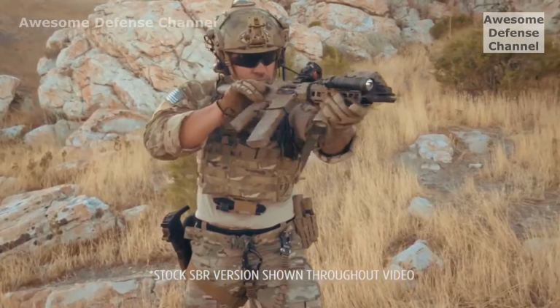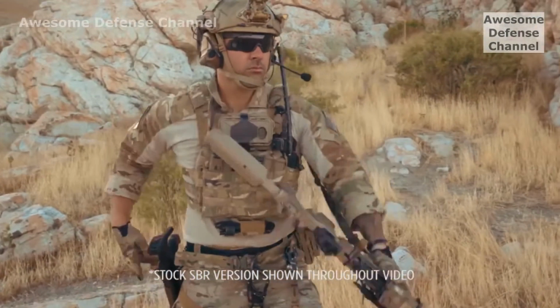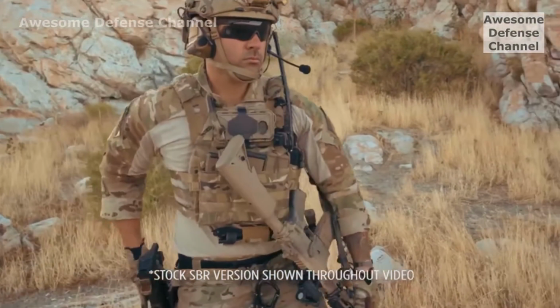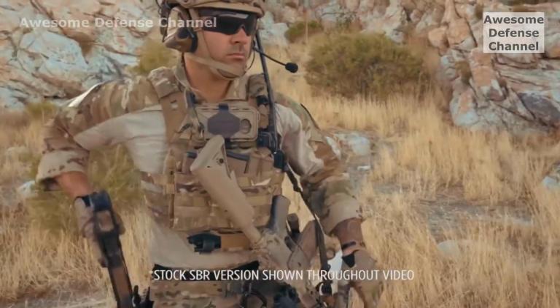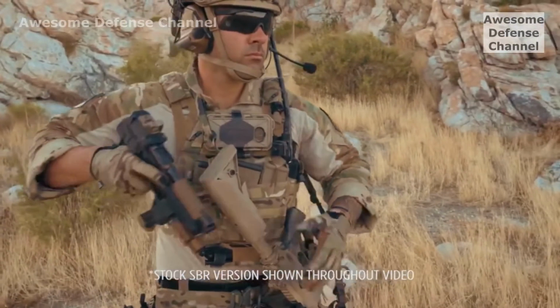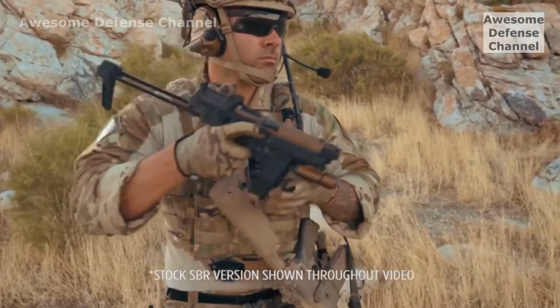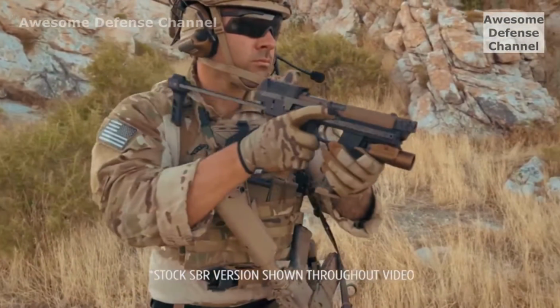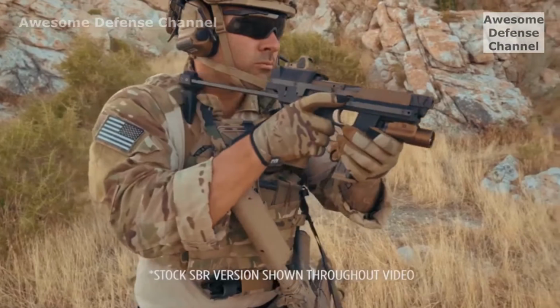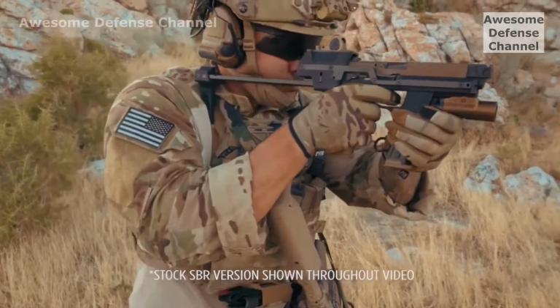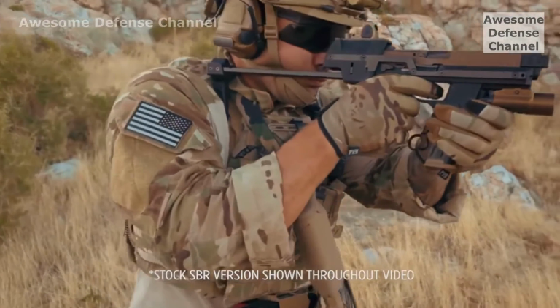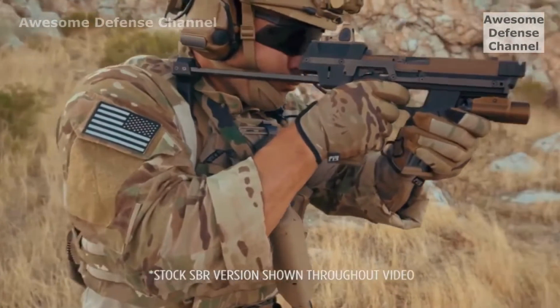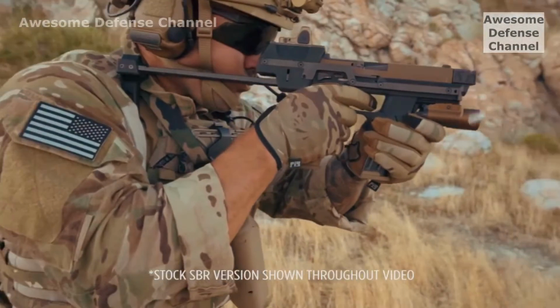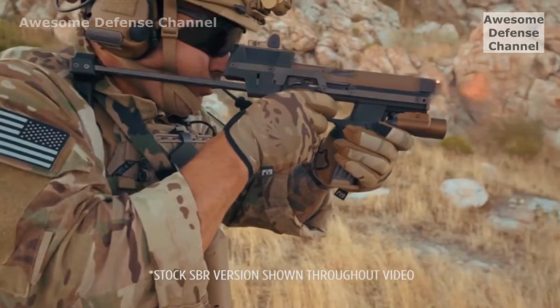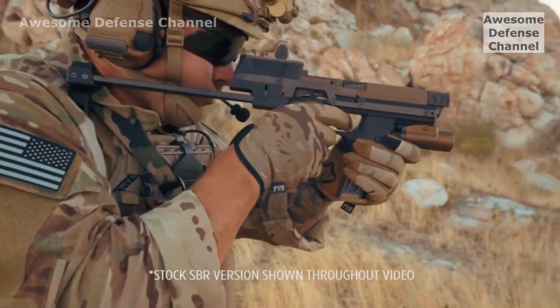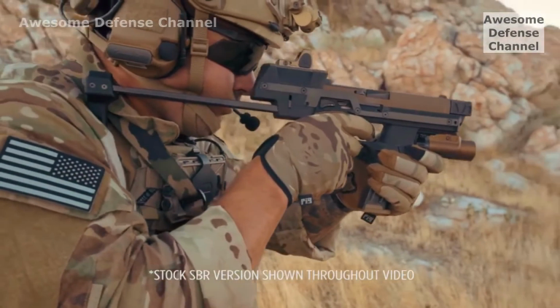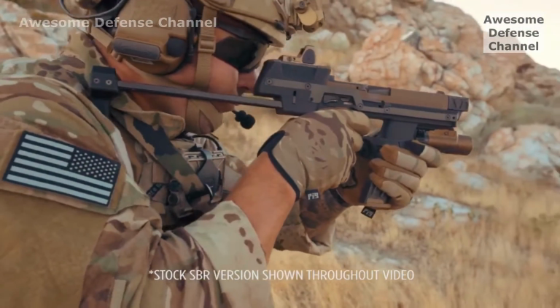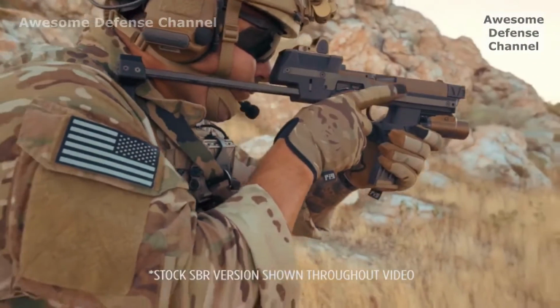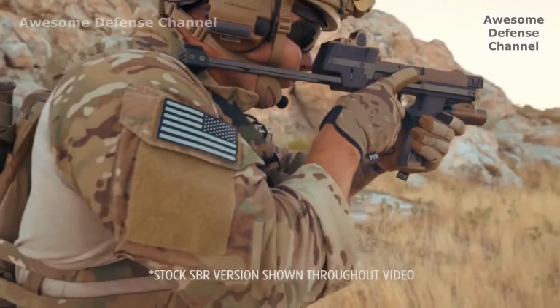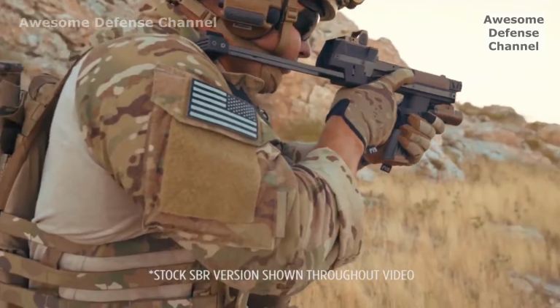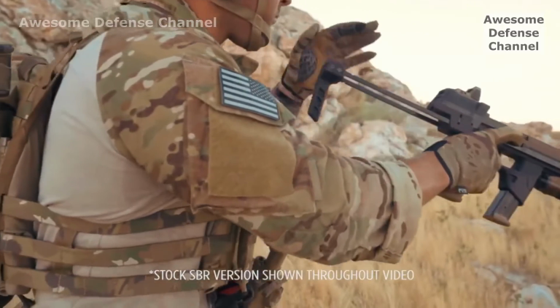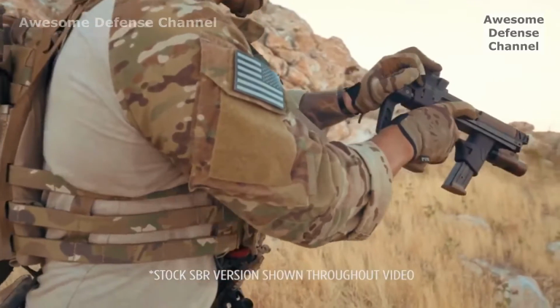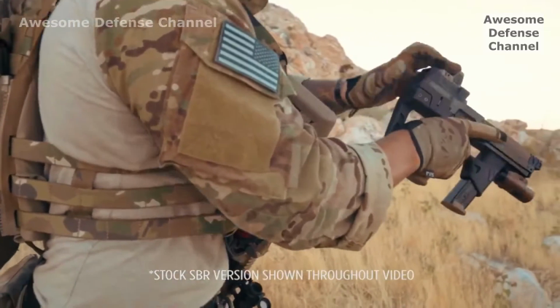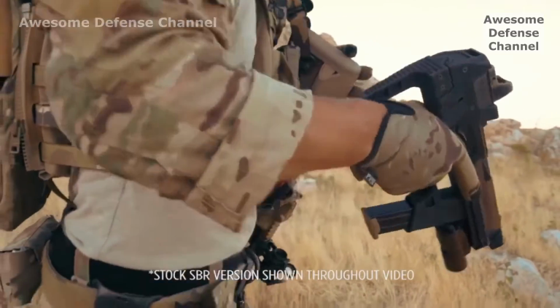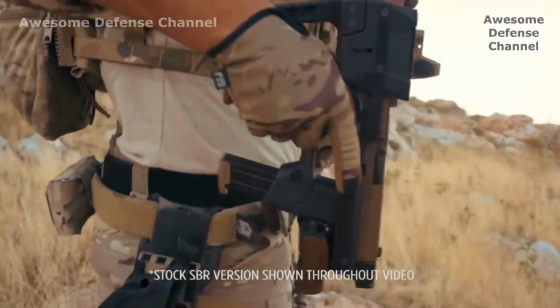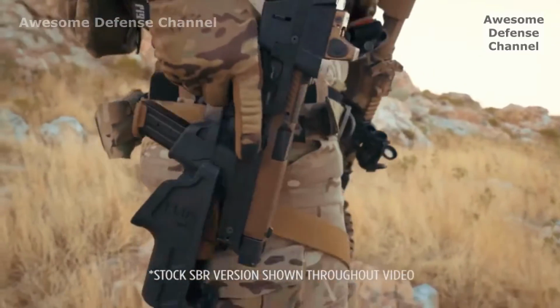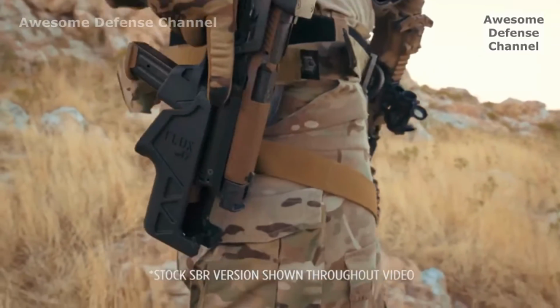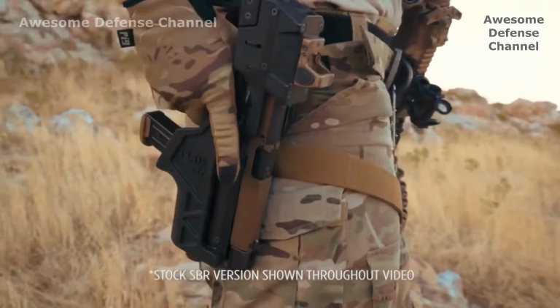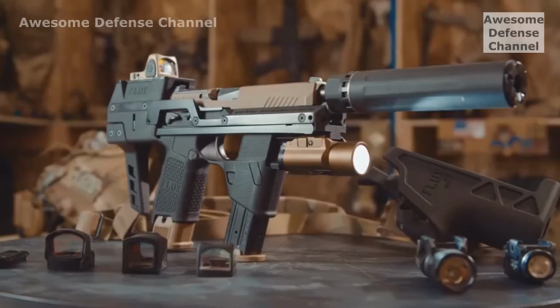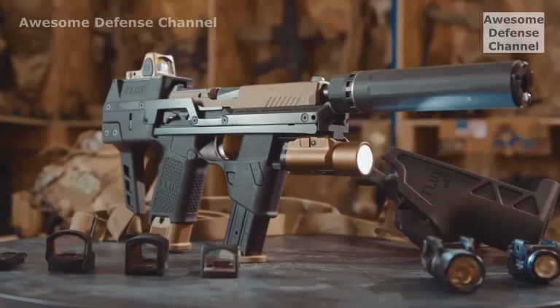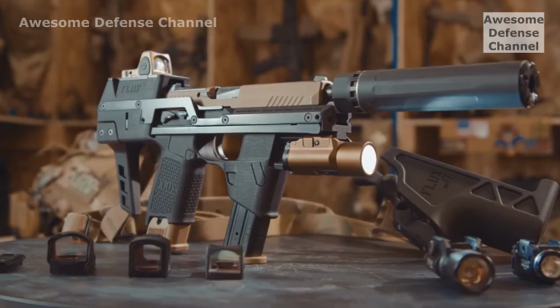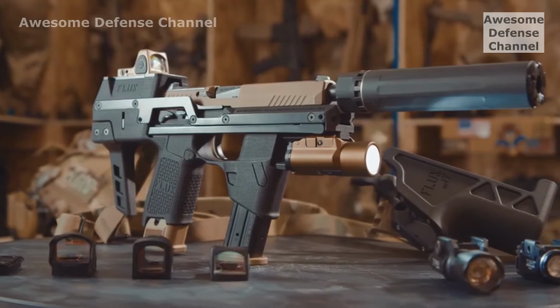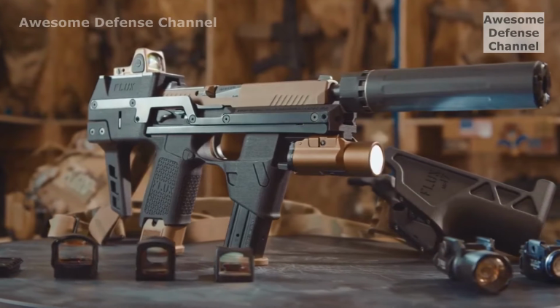Introducing a new kind of weapon: the shoulderable sidearm. Shoots like a carbine. Holsters like a pistol. The Flux MP17.